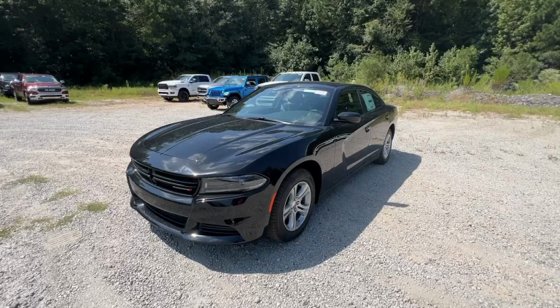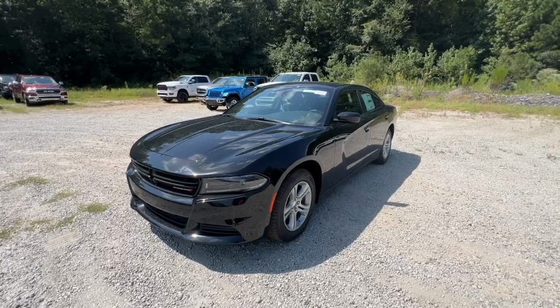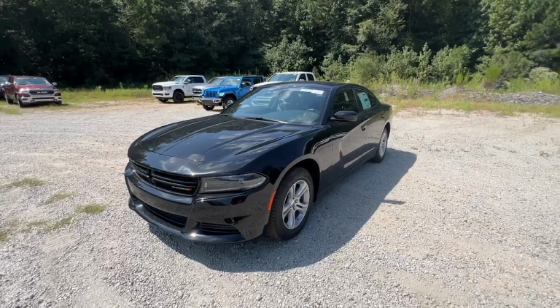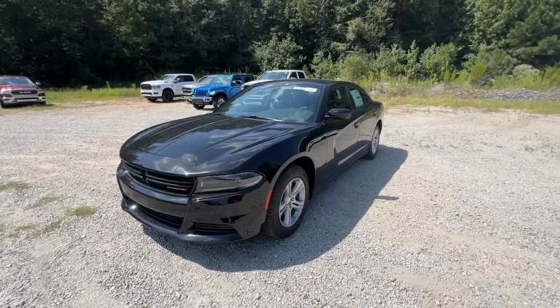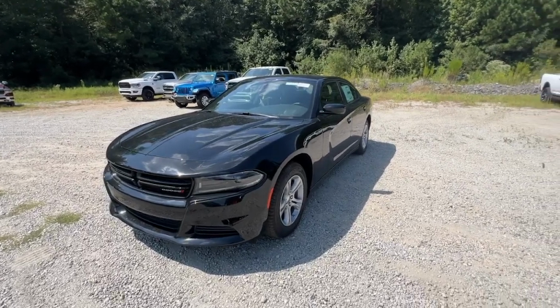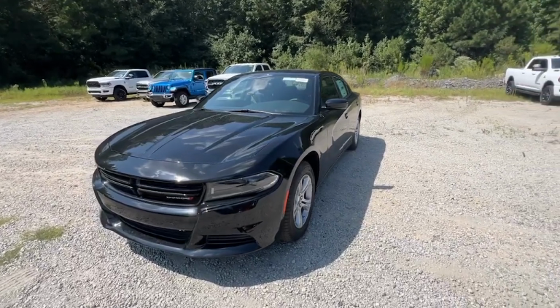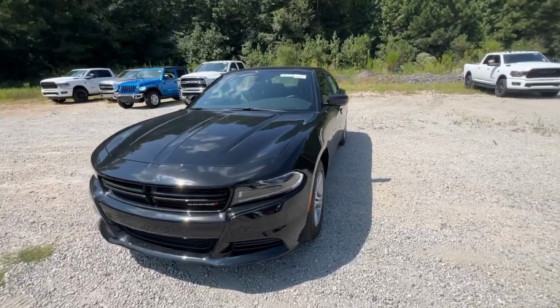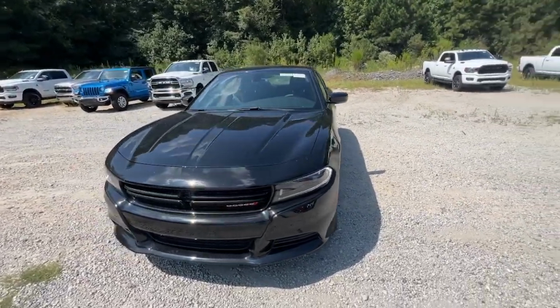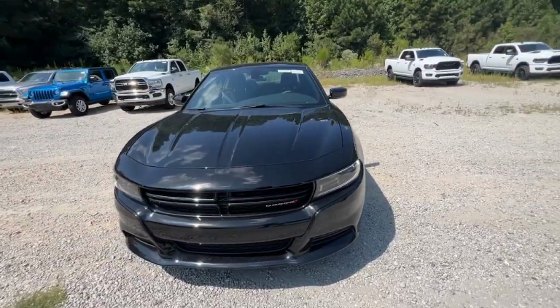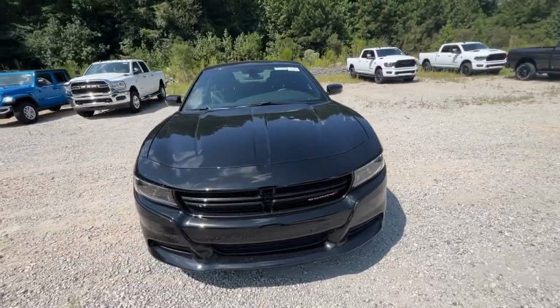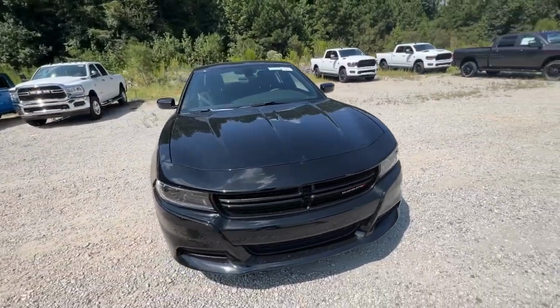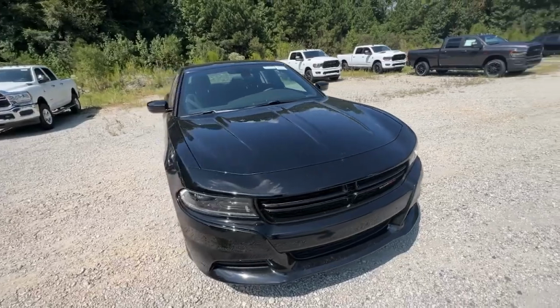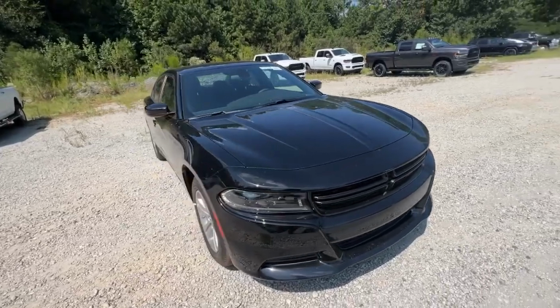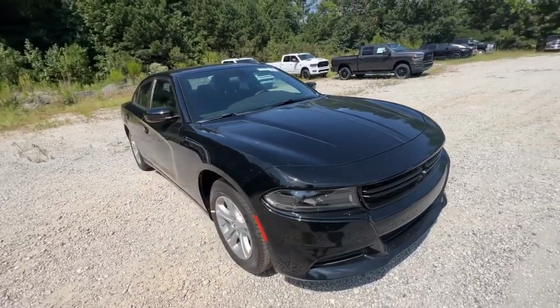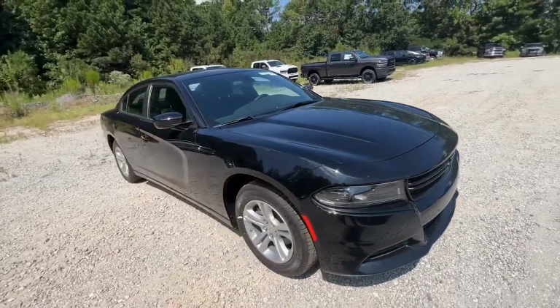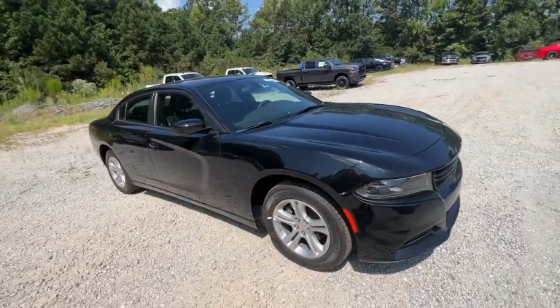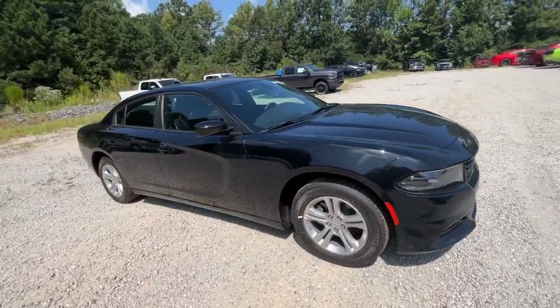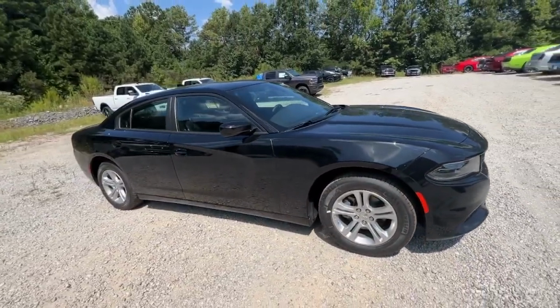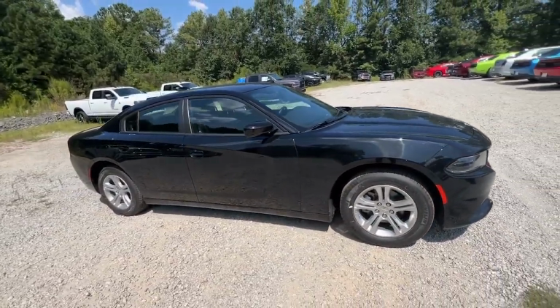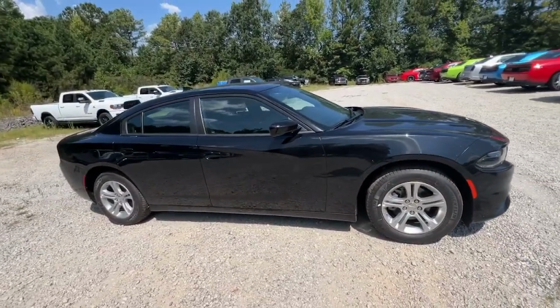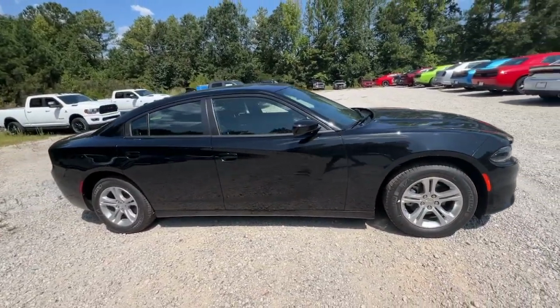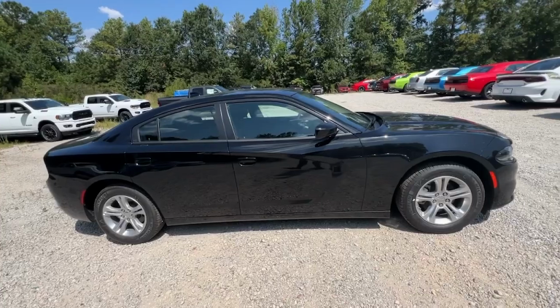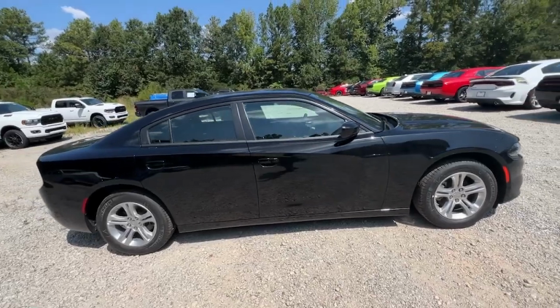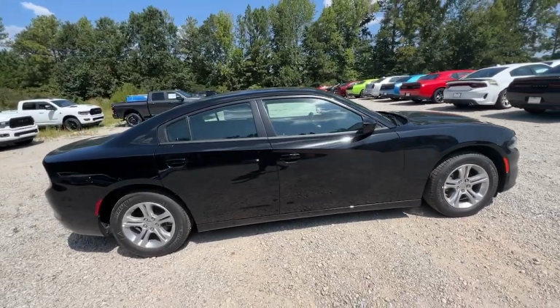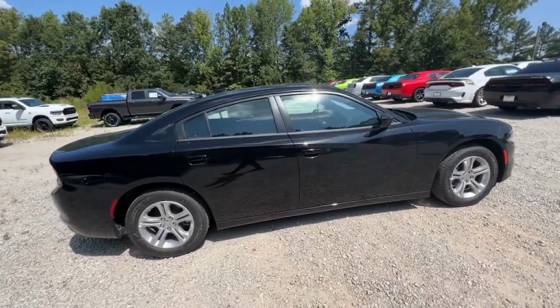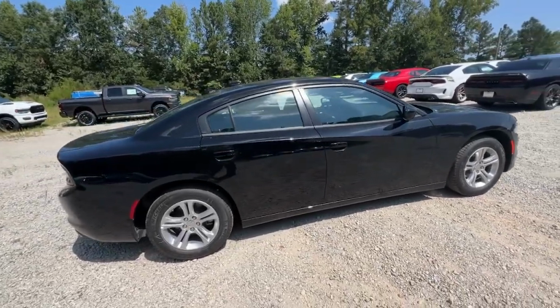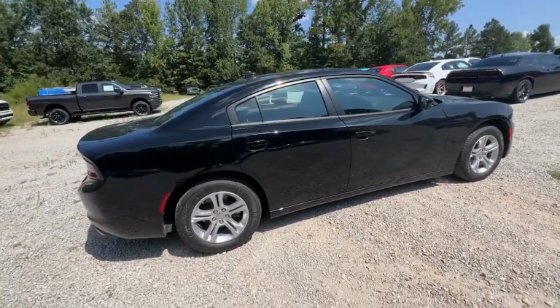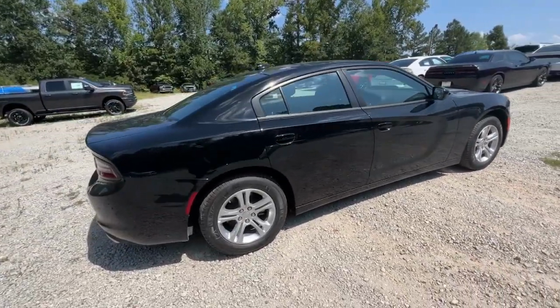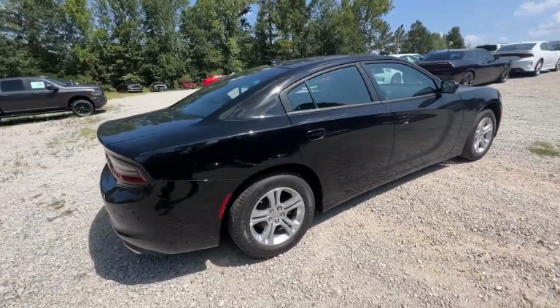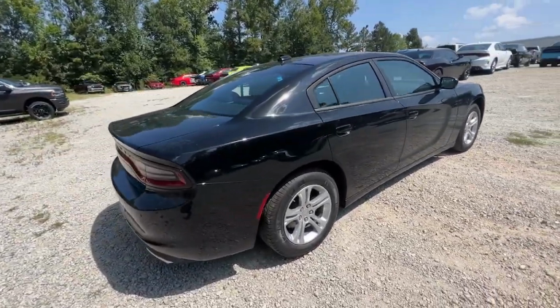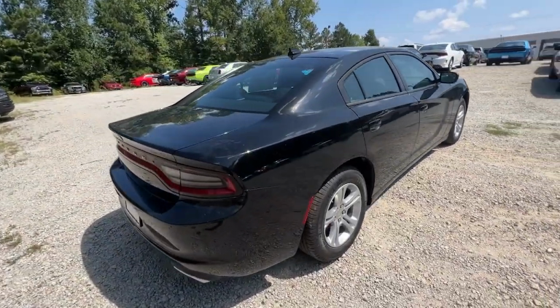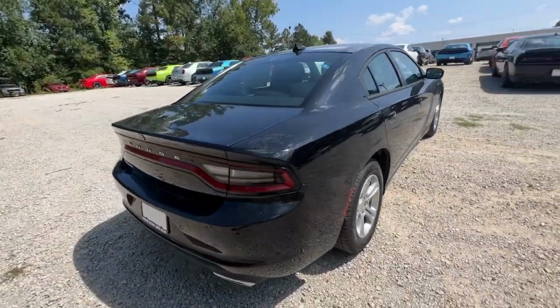Introducing the 2023 Dodge Charger. The Charger's advanced design lets you tap into seriously savage performance when you want it and save fuel when you don't. With four doors, it's a family-friendly muscle car that's surprisingly versatile.